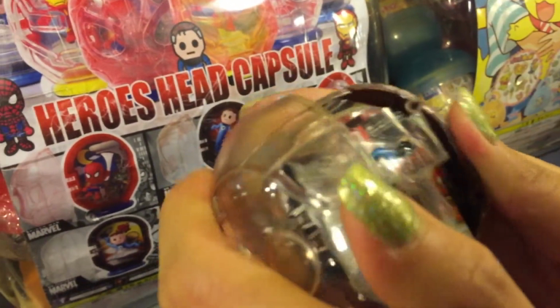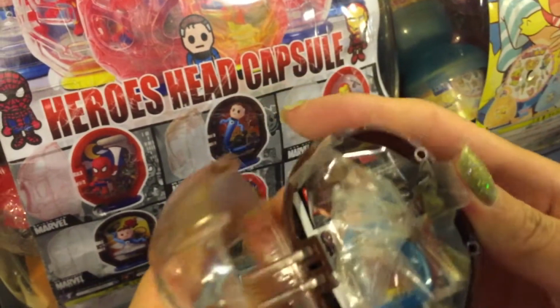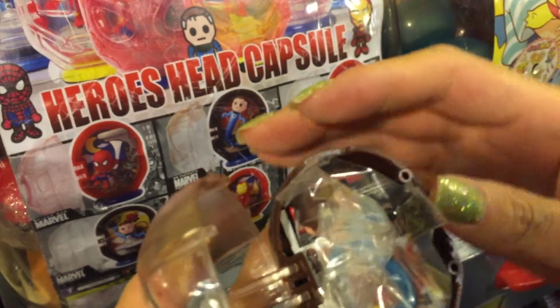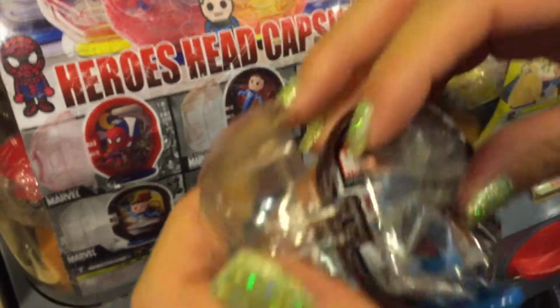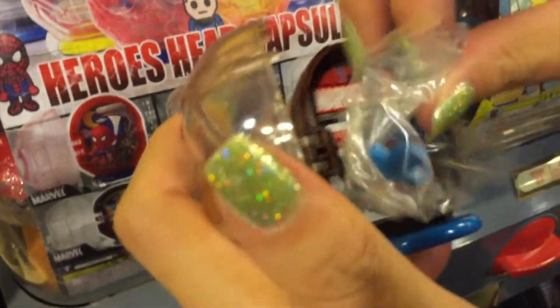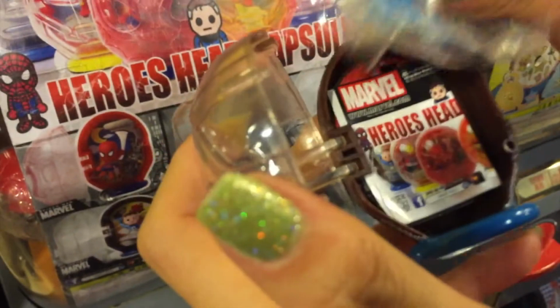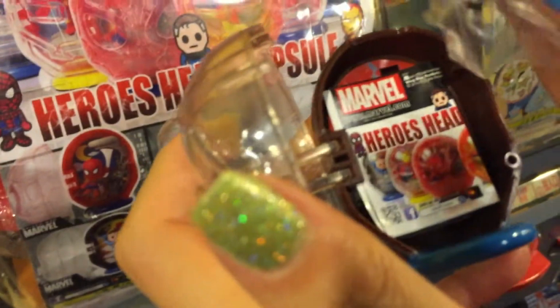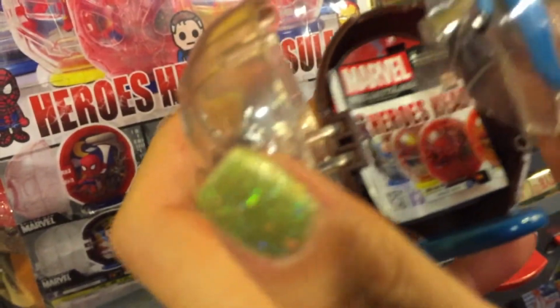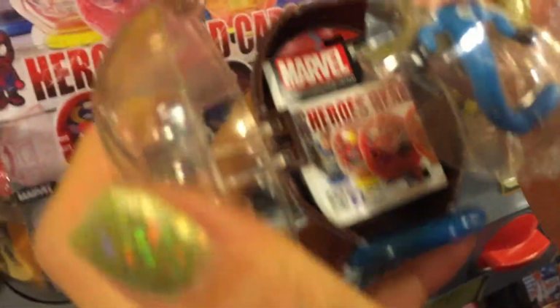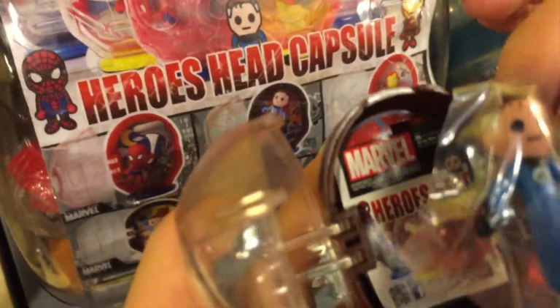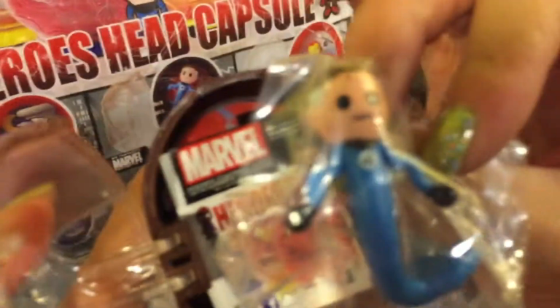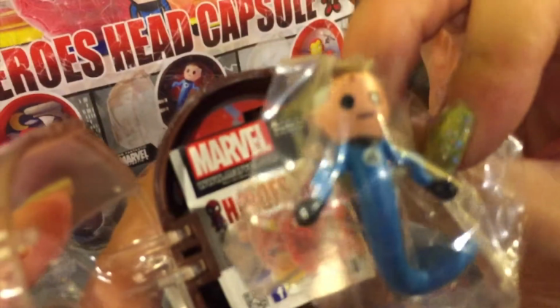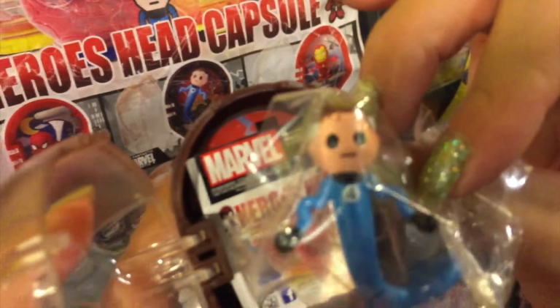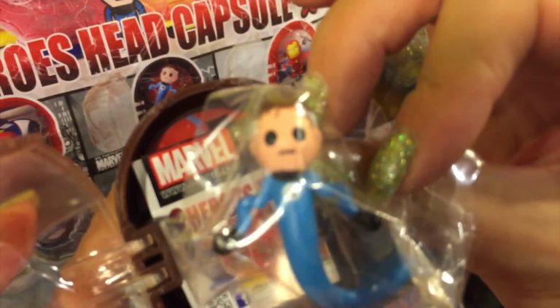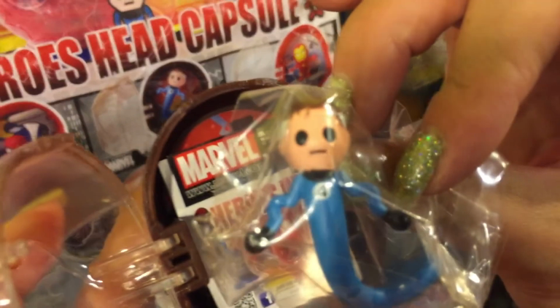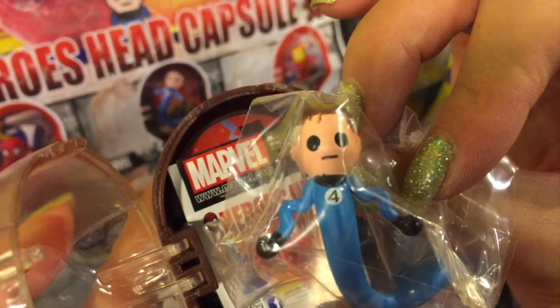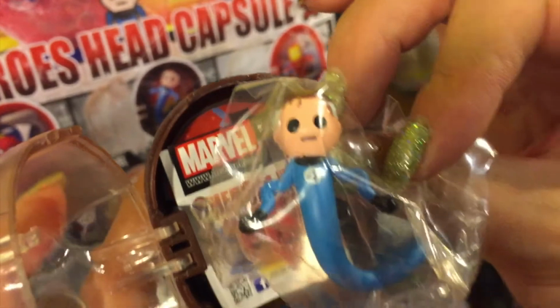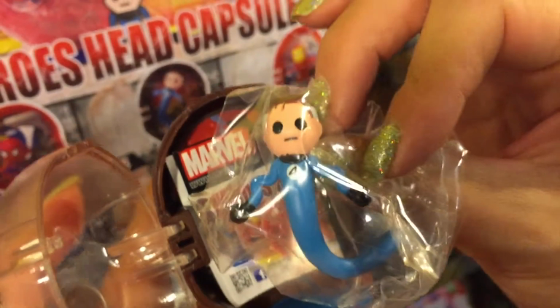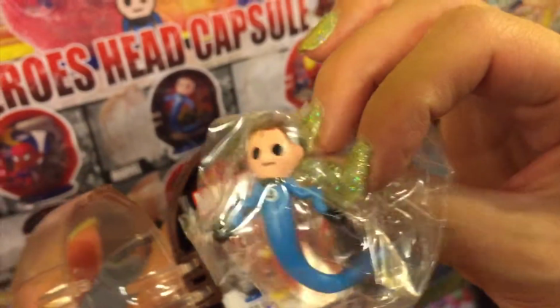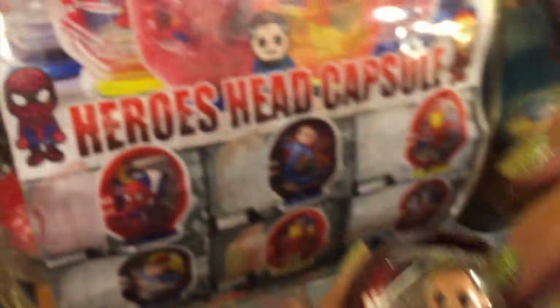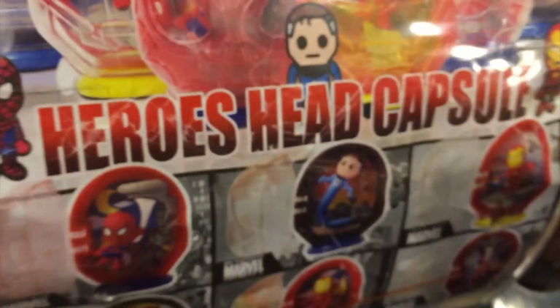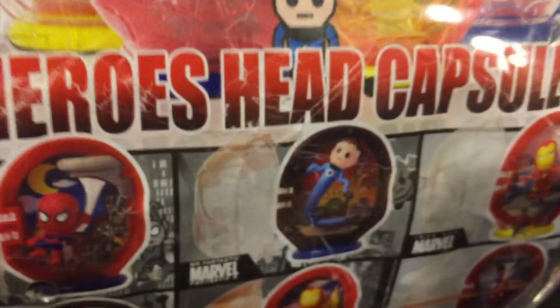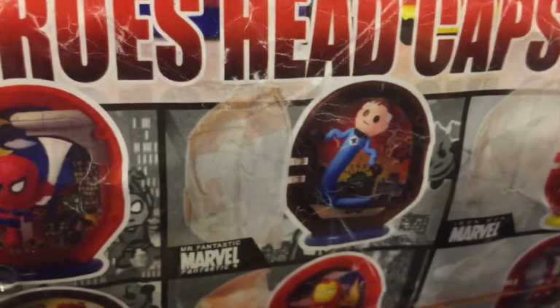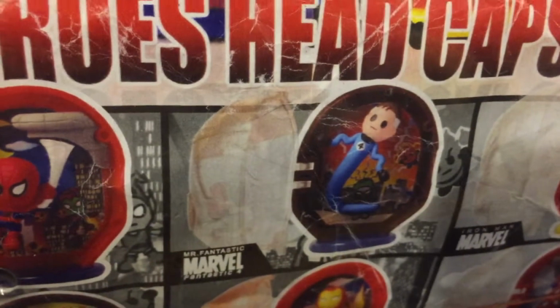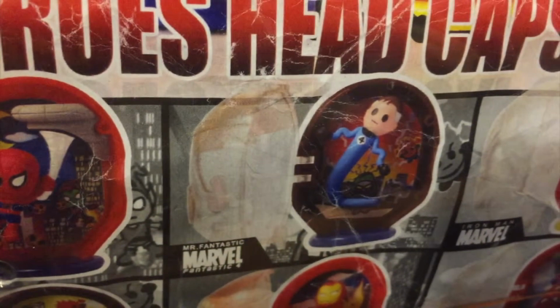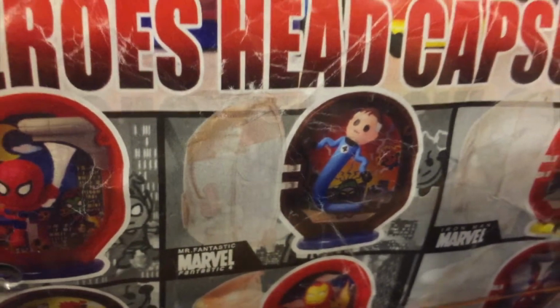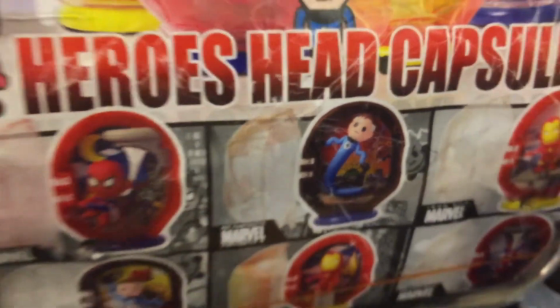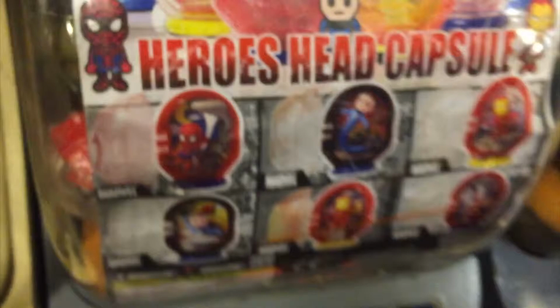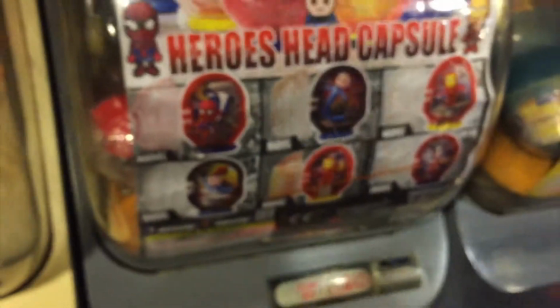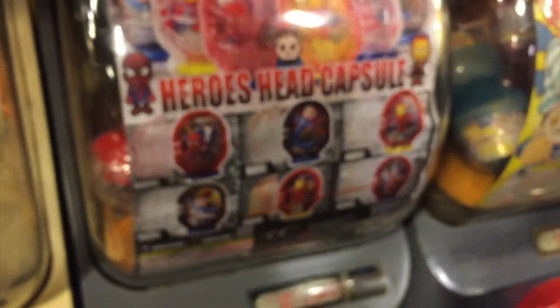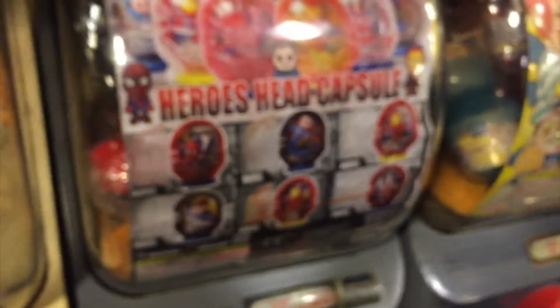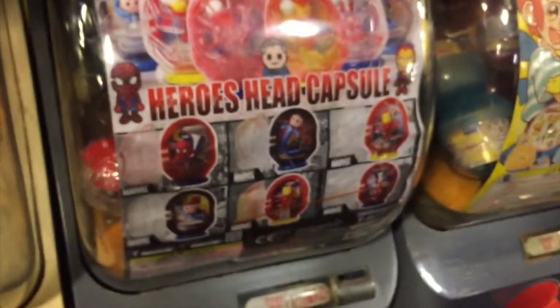Oh, so there's a figure inside. I got this one. Okay, let me try more.